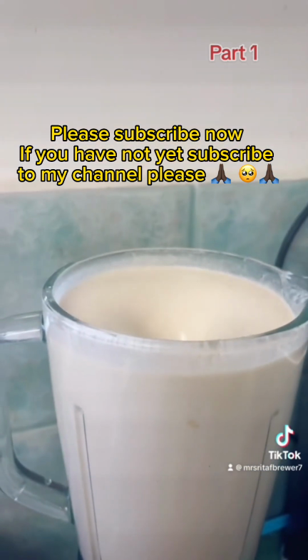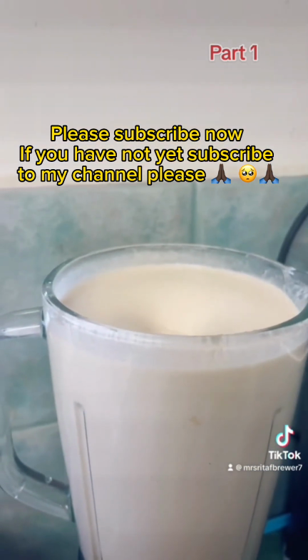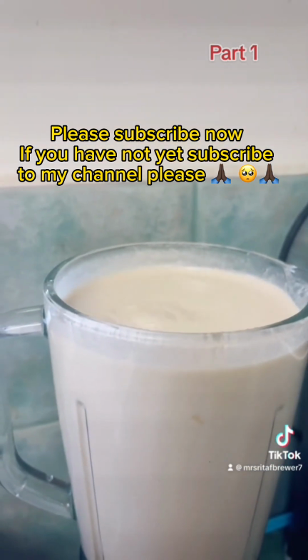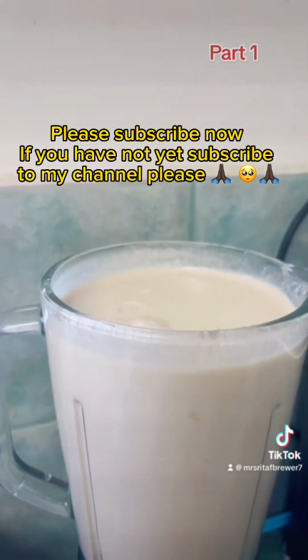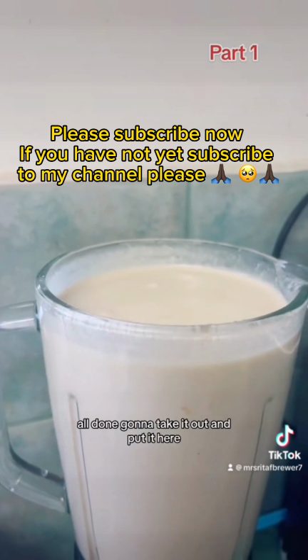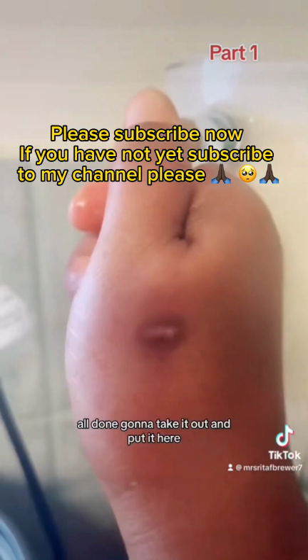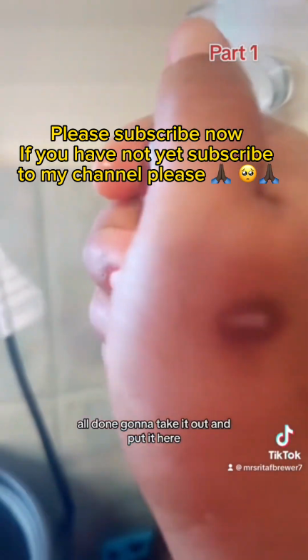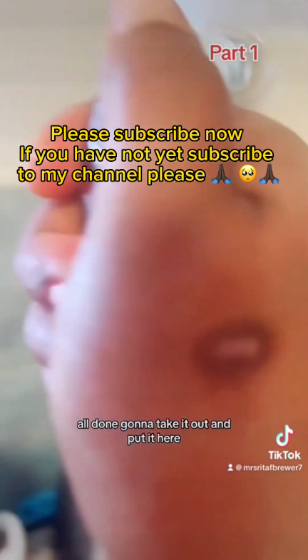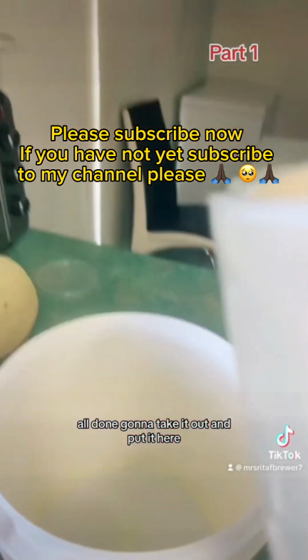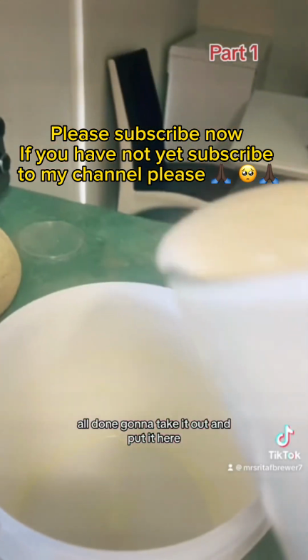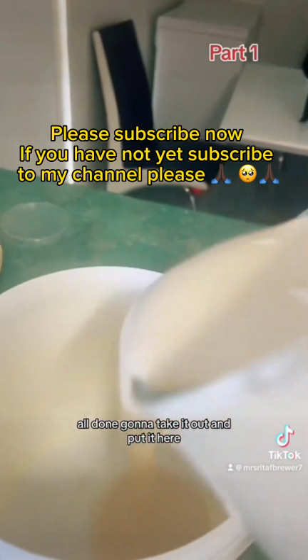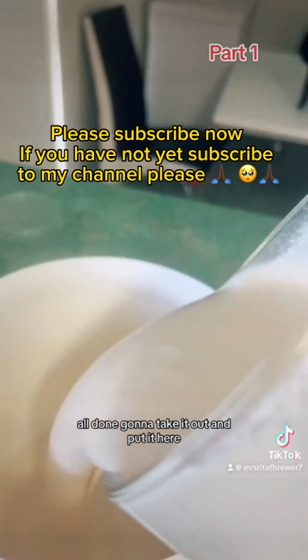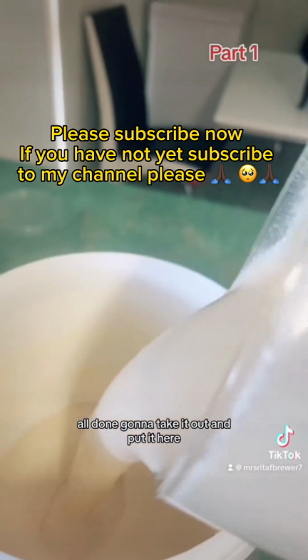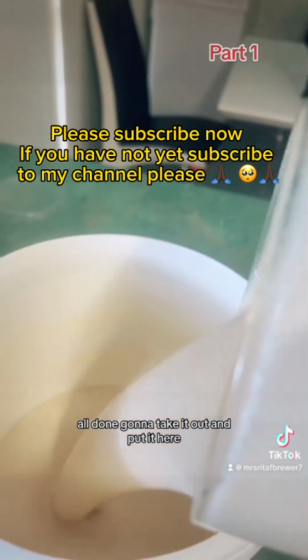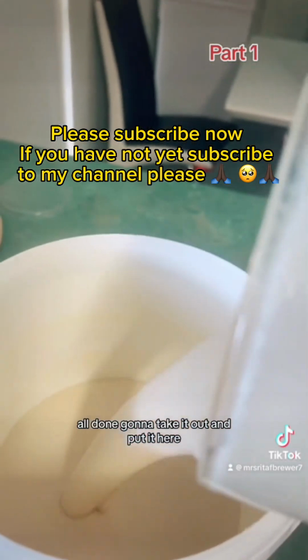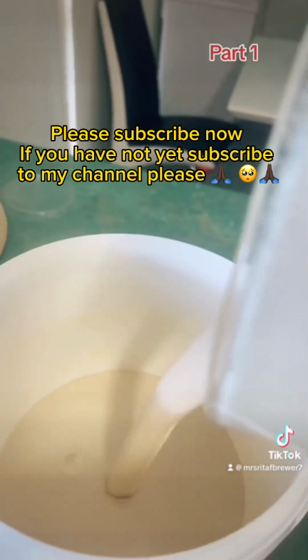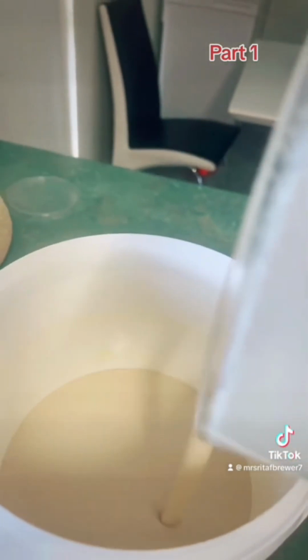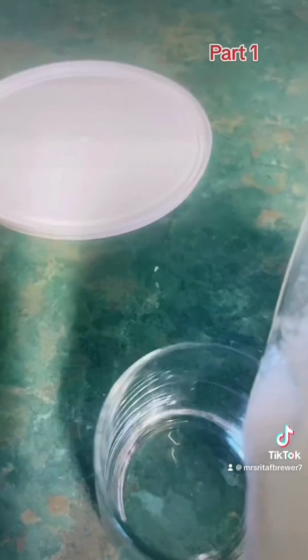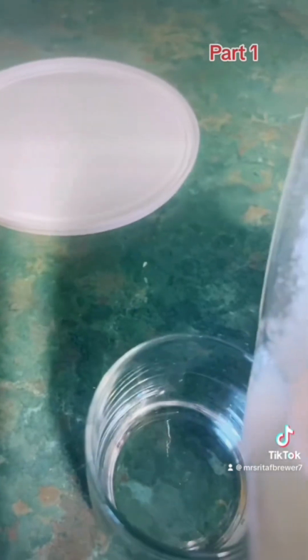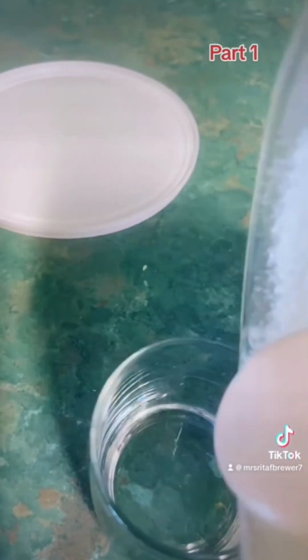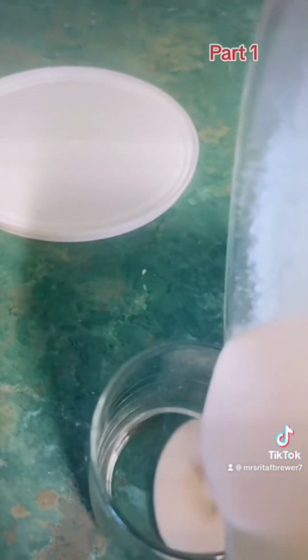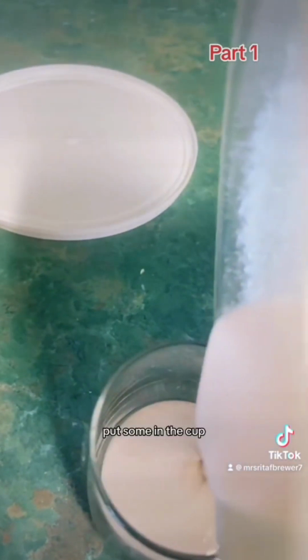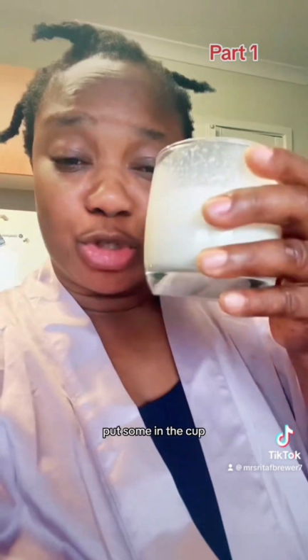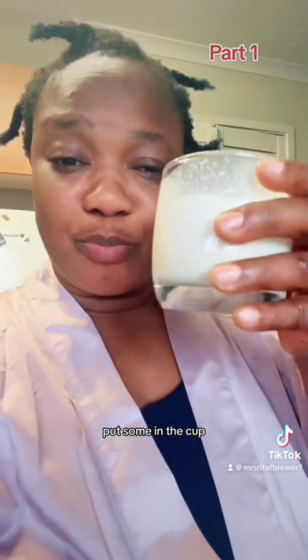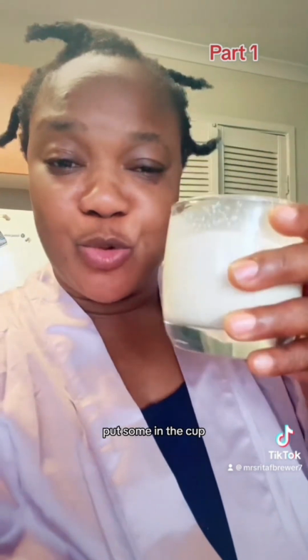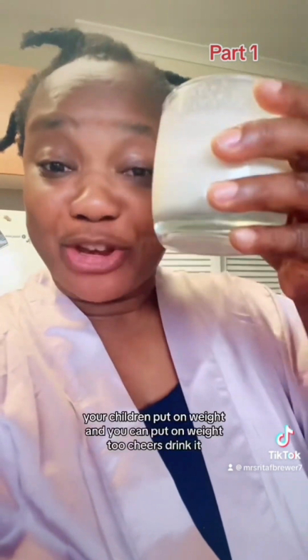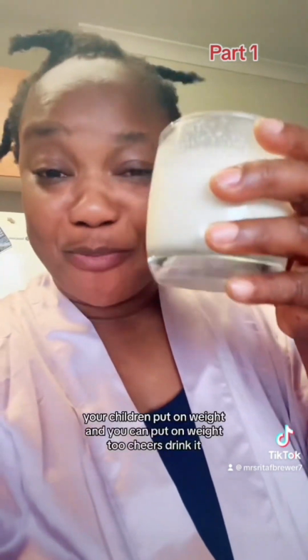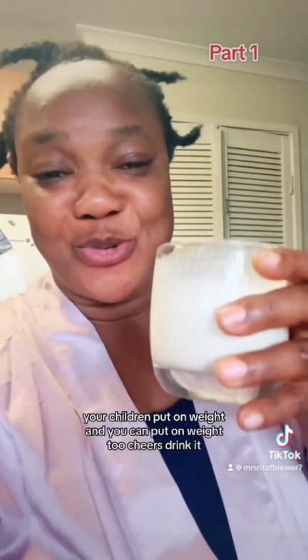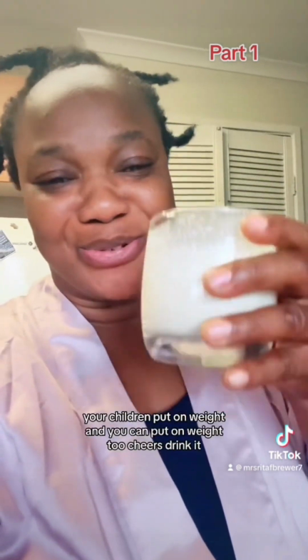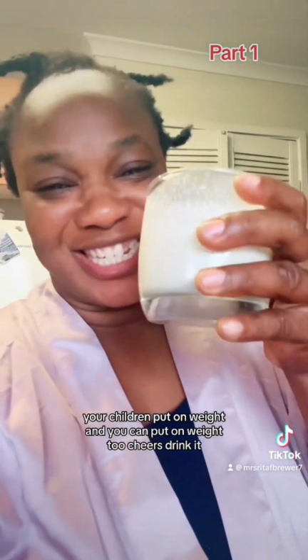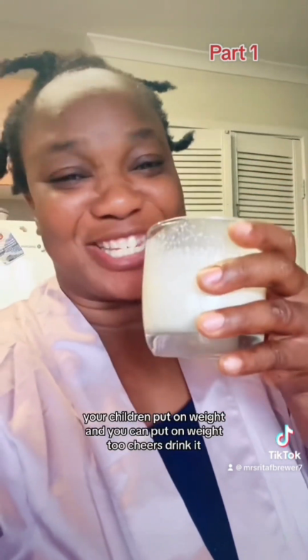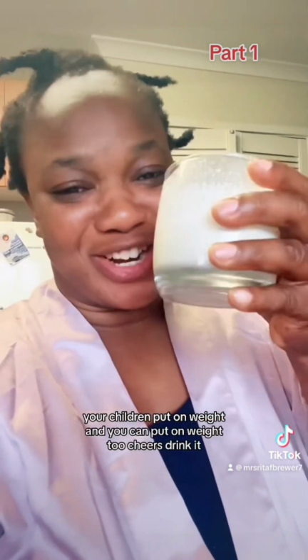All done. I'm going to take it out and put it here. Put some in the cup. This will make your children put on weight, and you can put on weight too. Cheers — drink it.